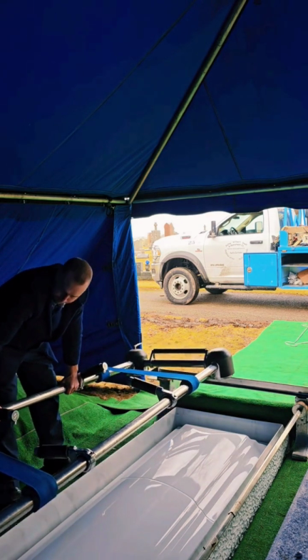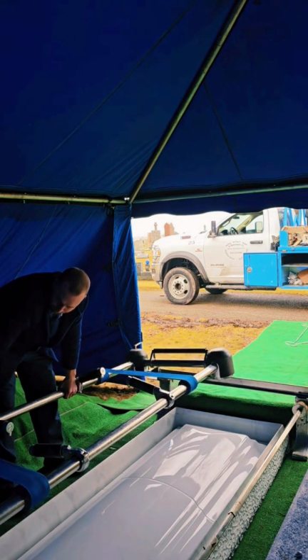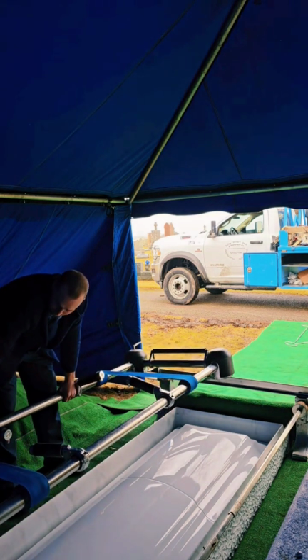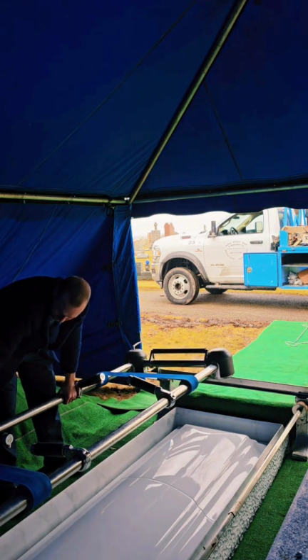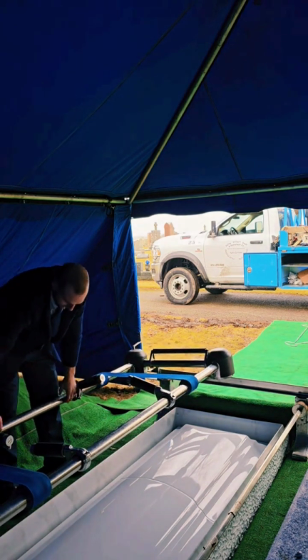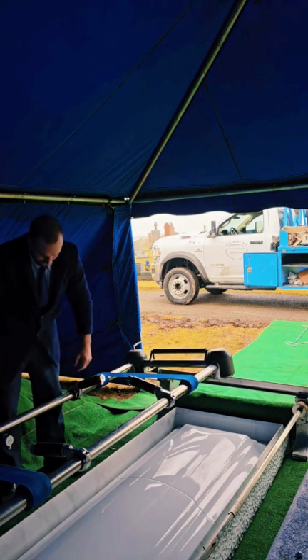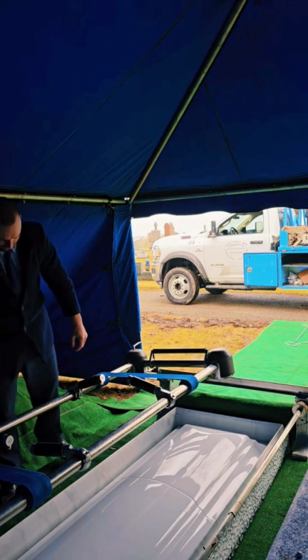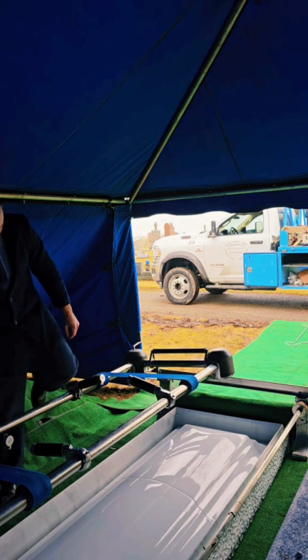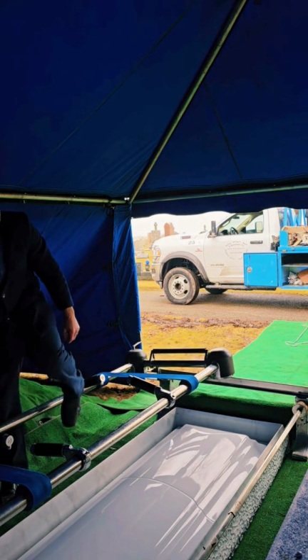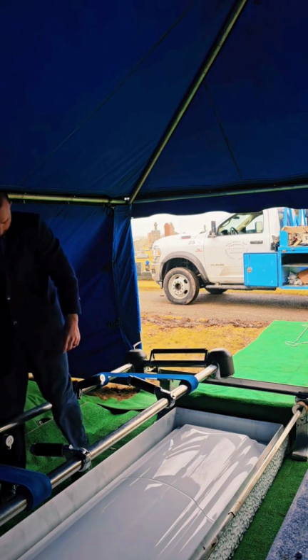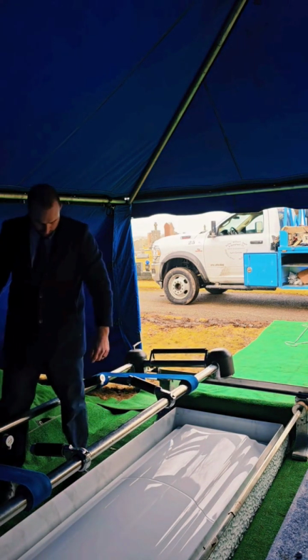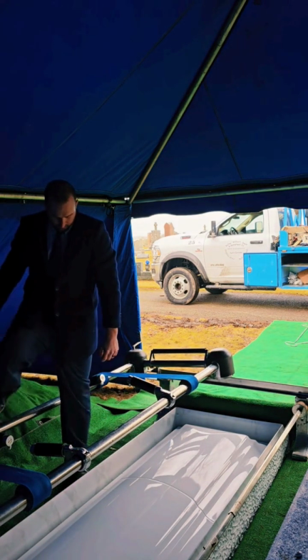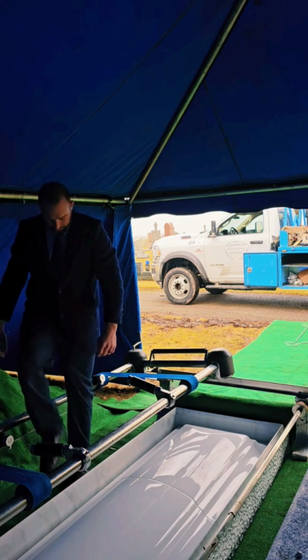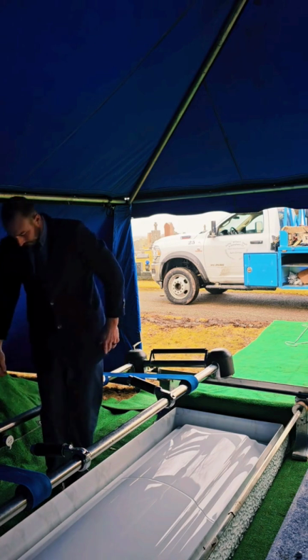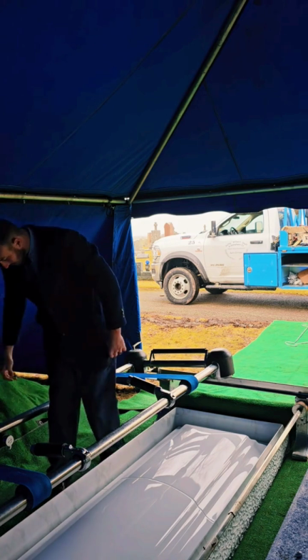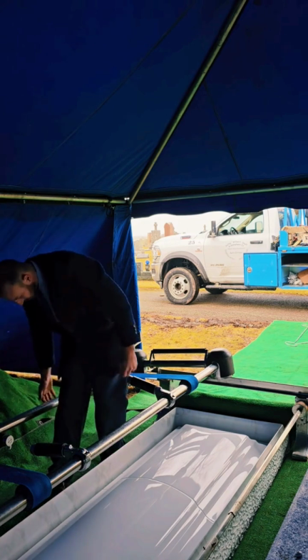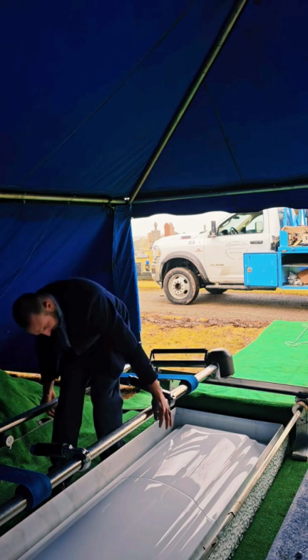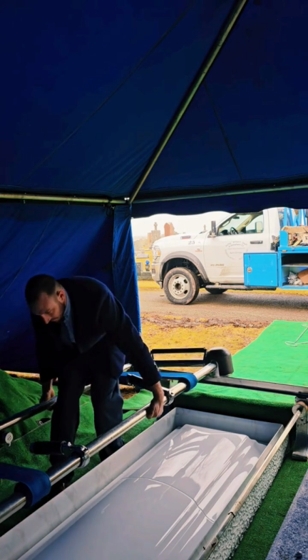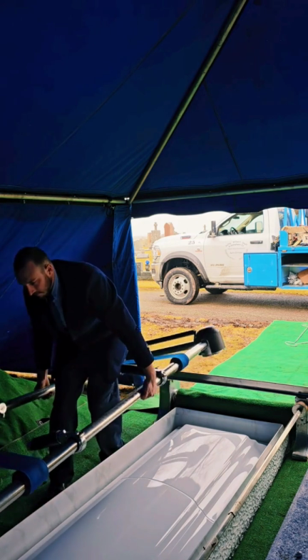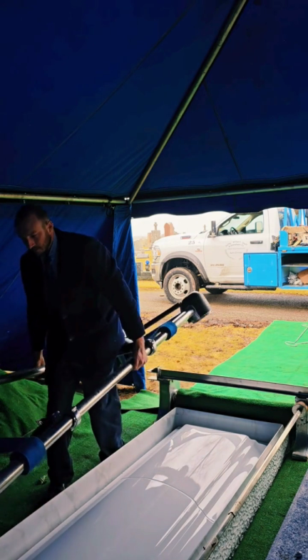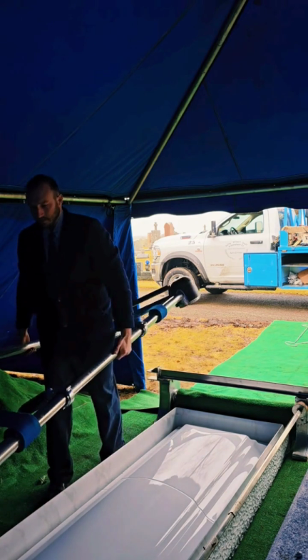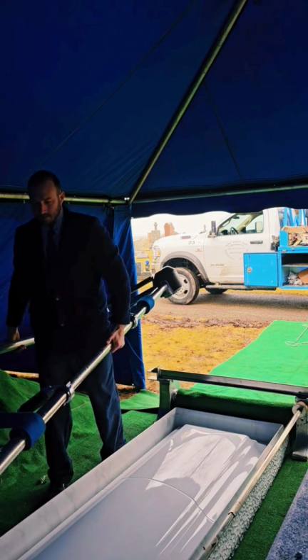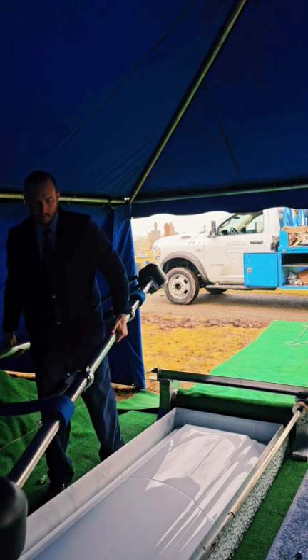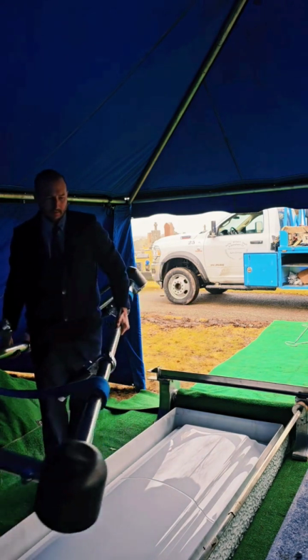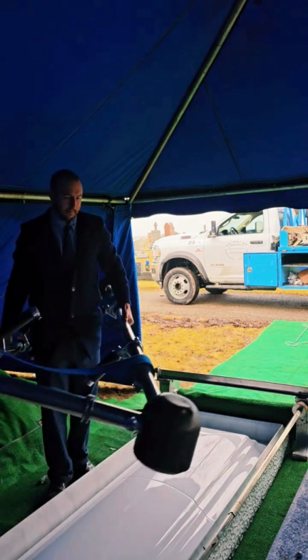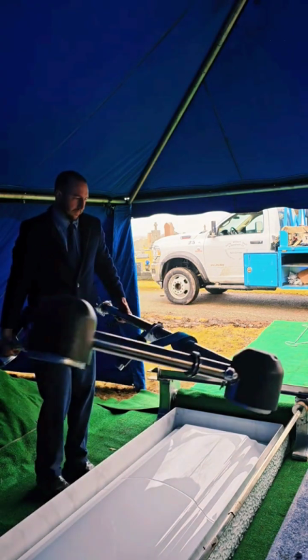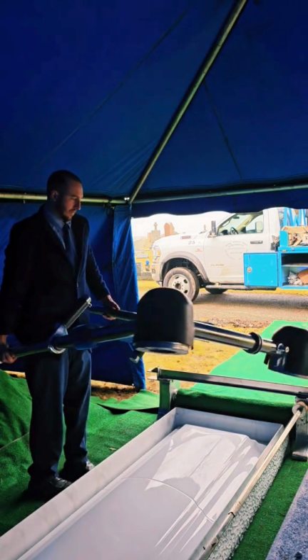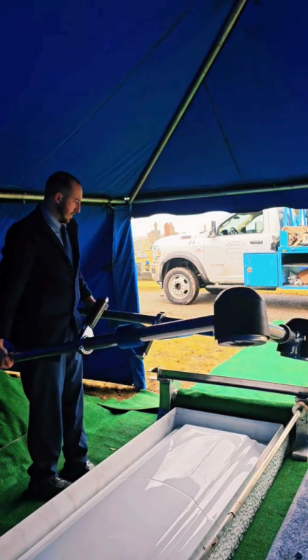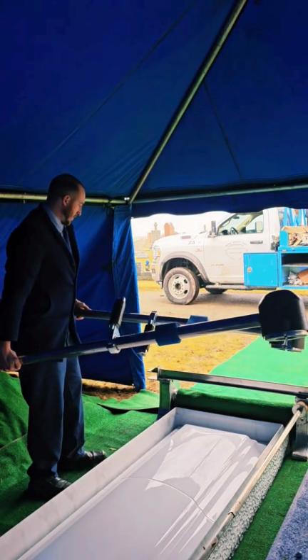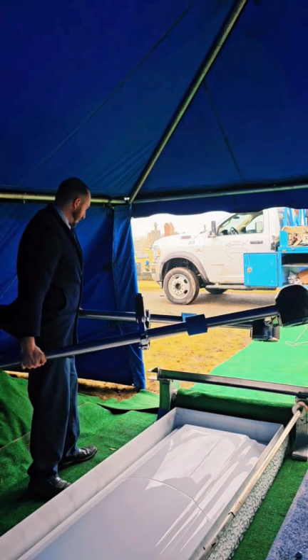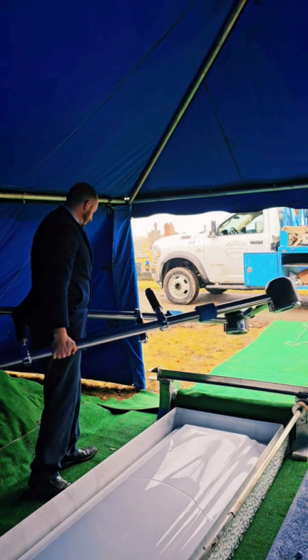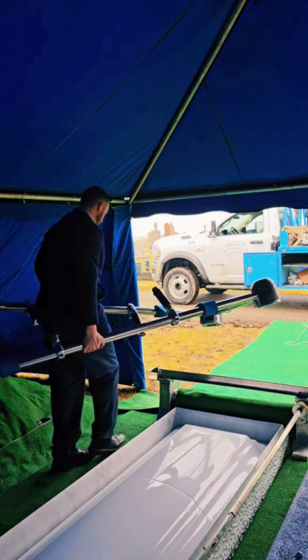This setup is an ovation setup, therefore the lid is positioned down towards the family so they can see the beautiful portraits, pictures, and the name on the vault lid.